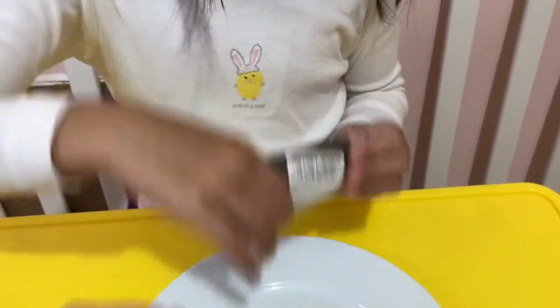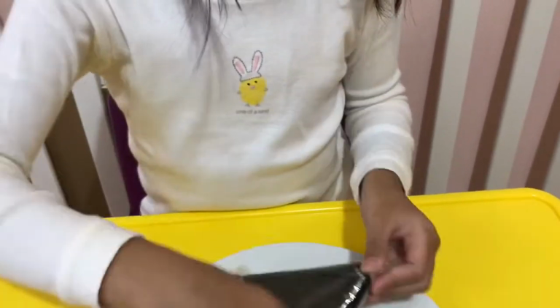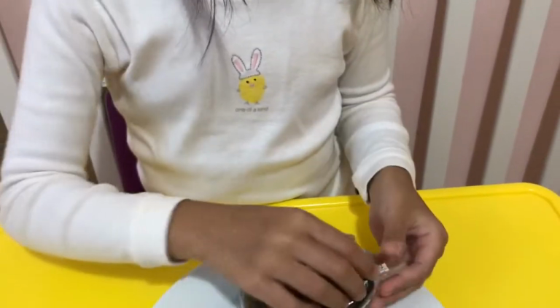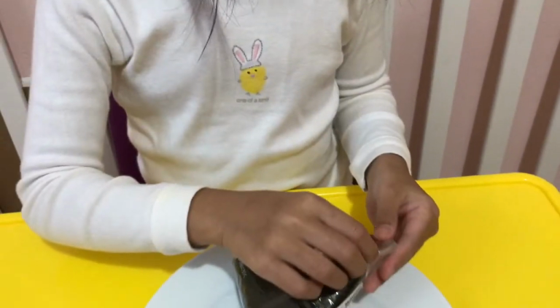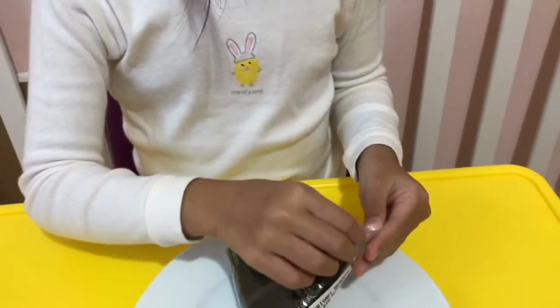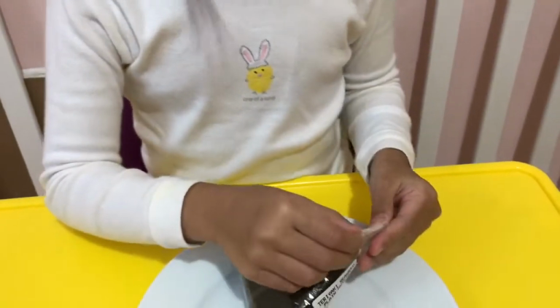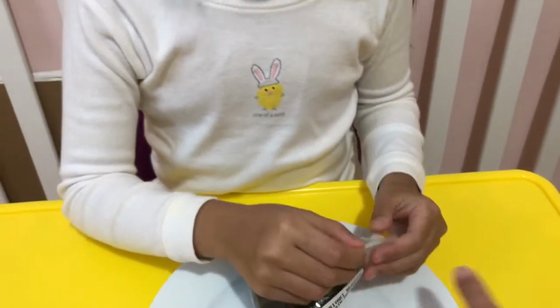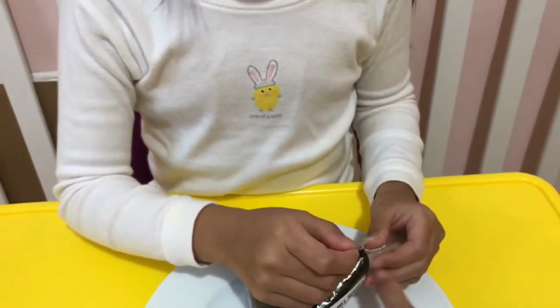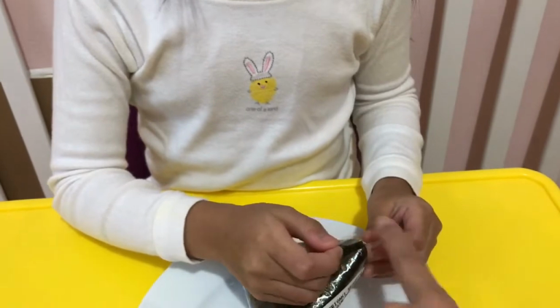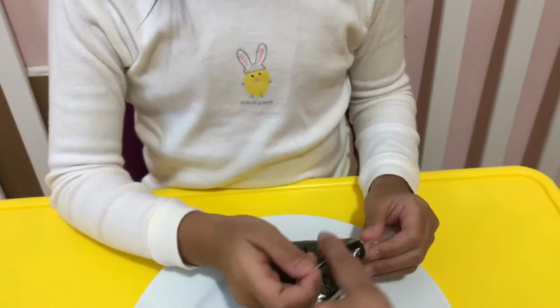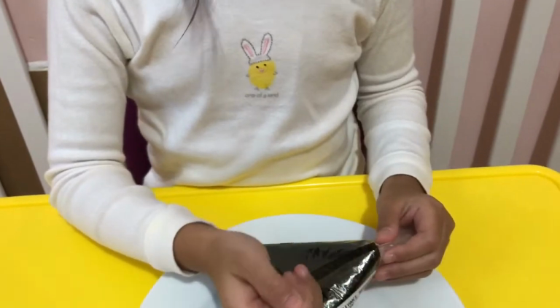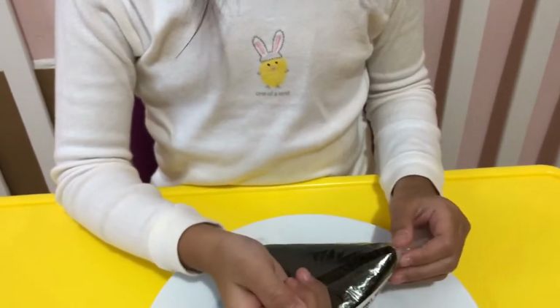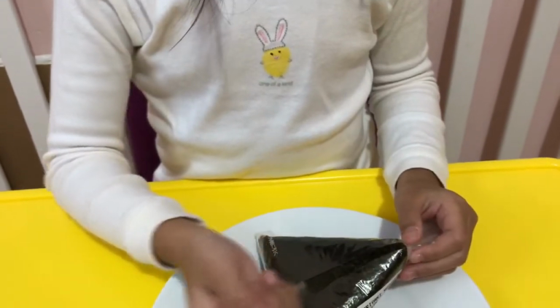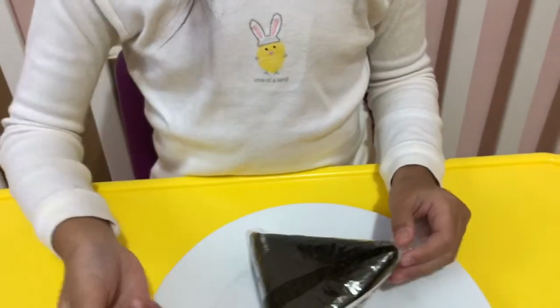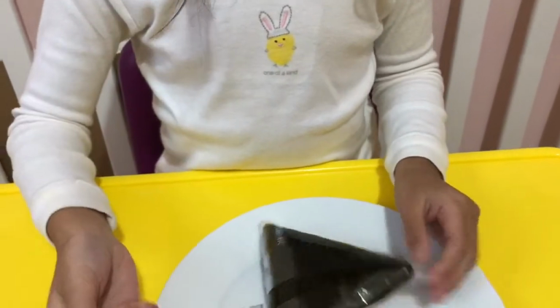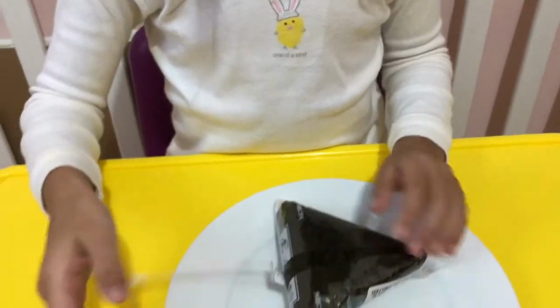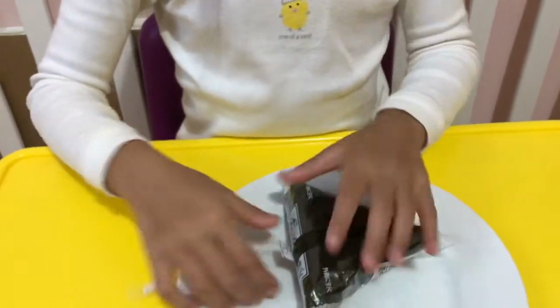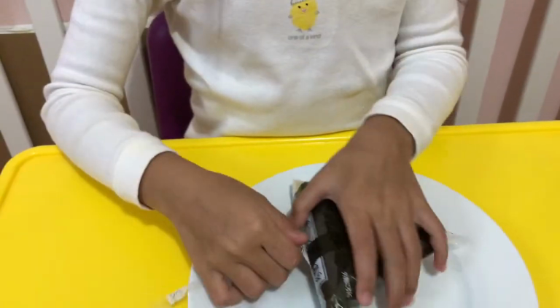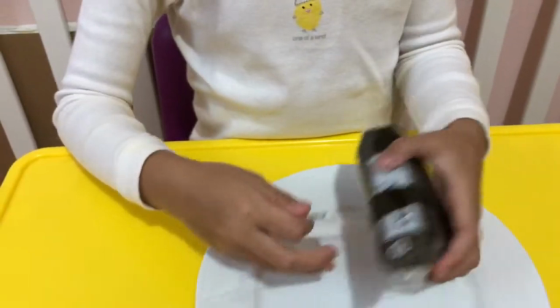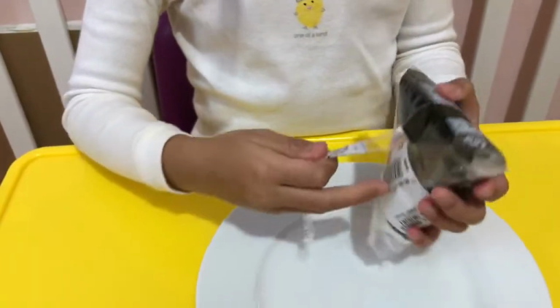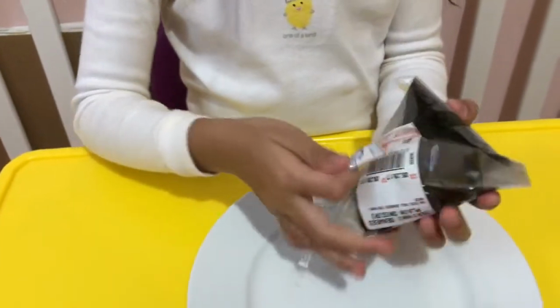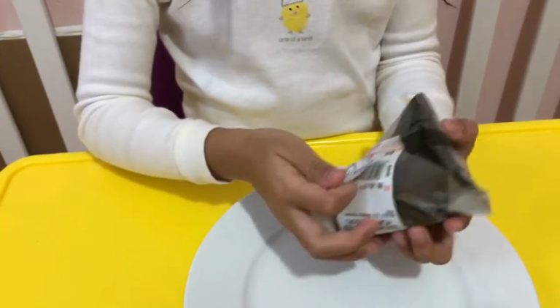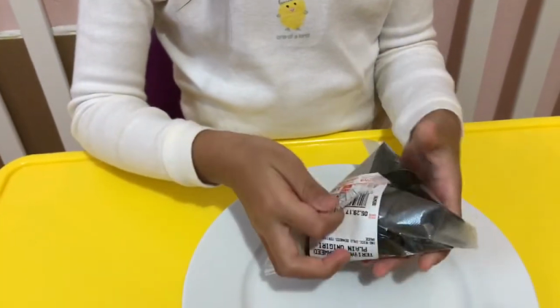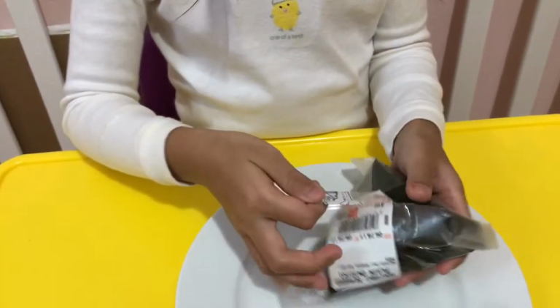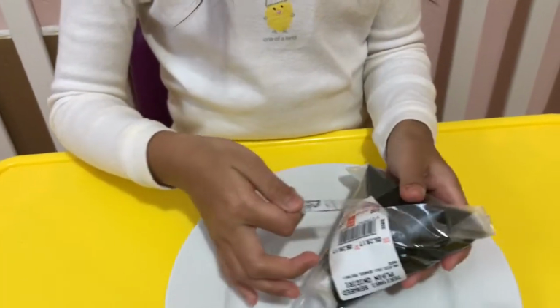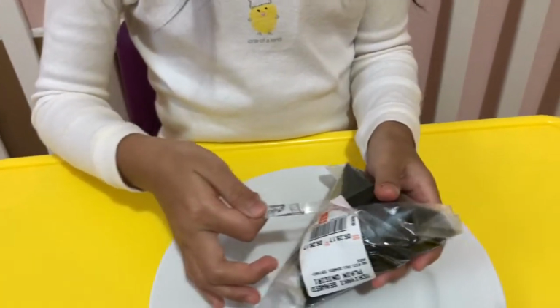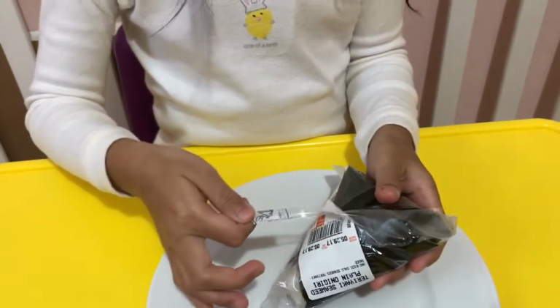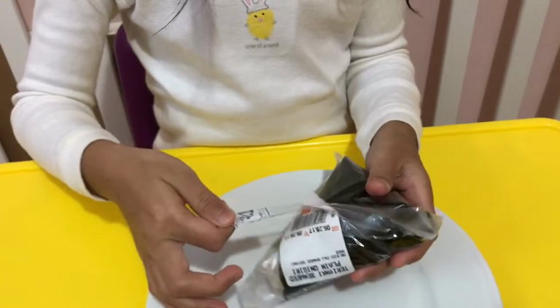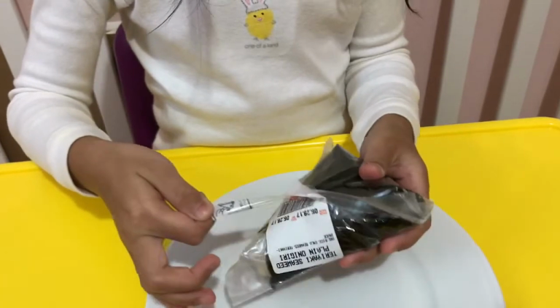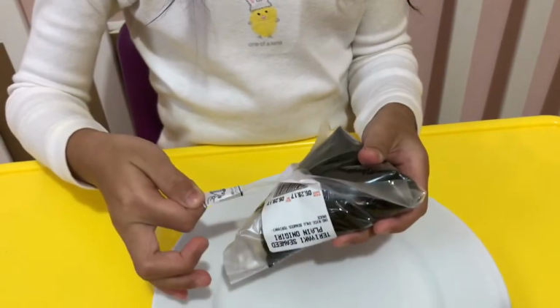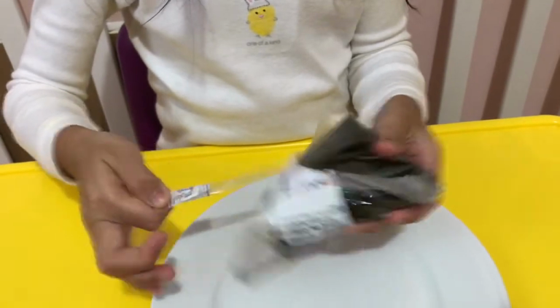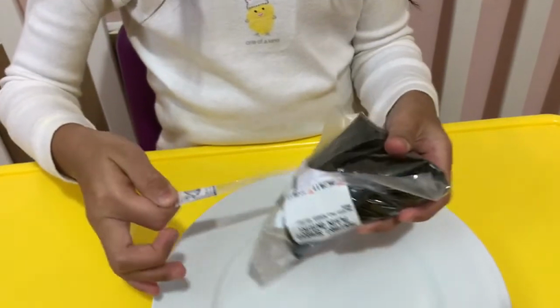I'm so excited. In Japanese they call it onigiri. They have a sign where you could open it. Open it all the way up, pull it out.